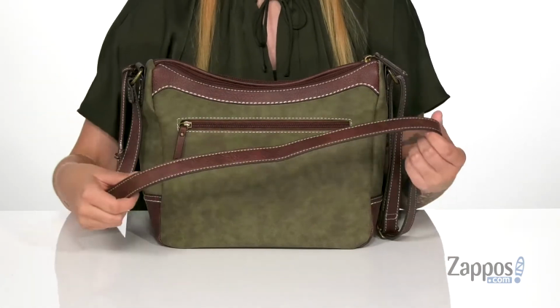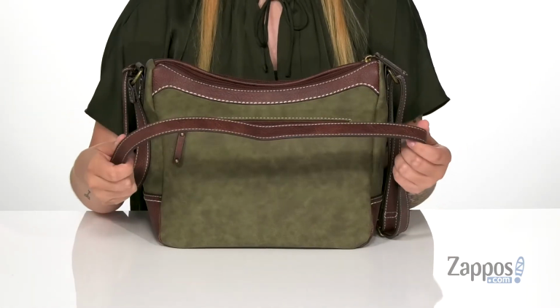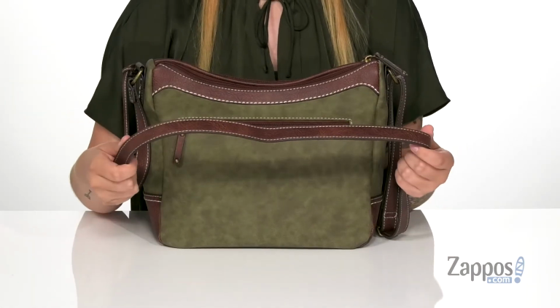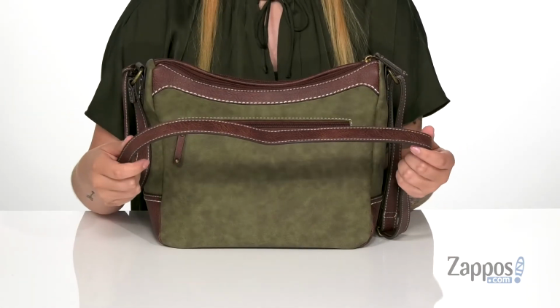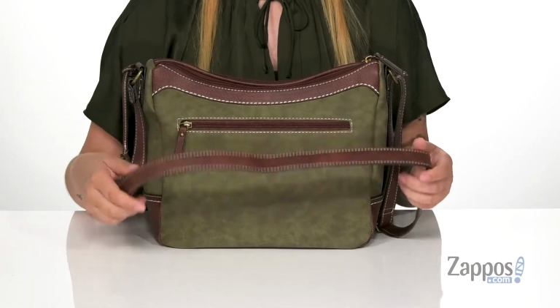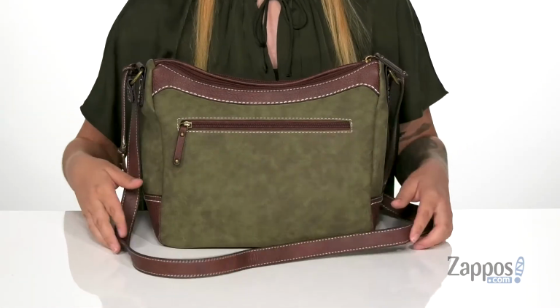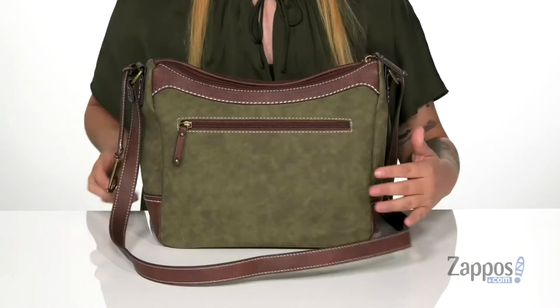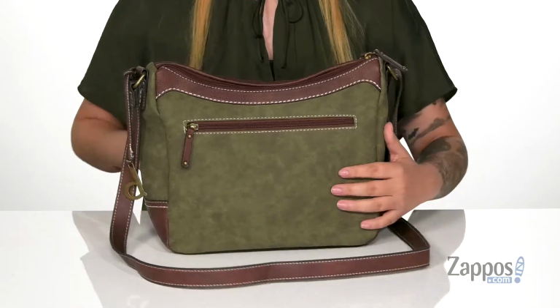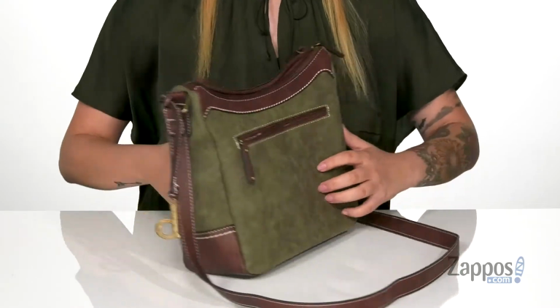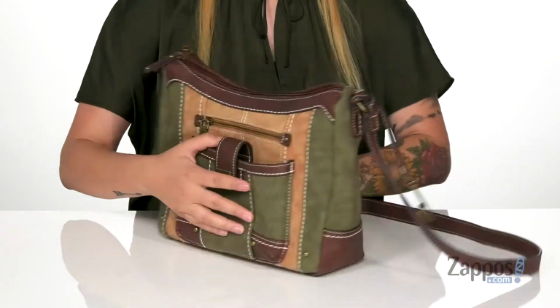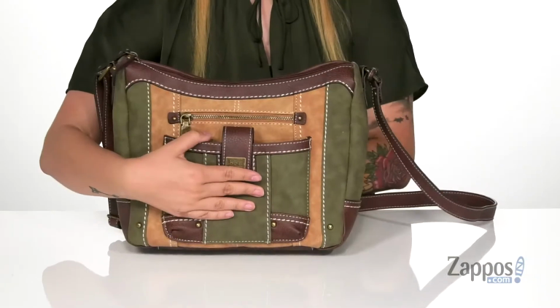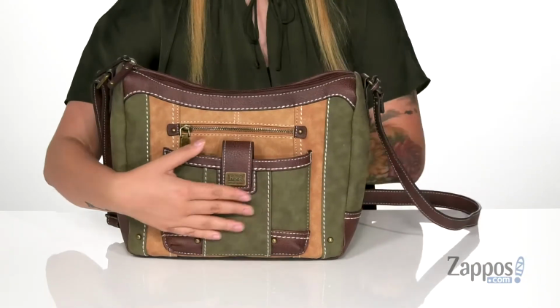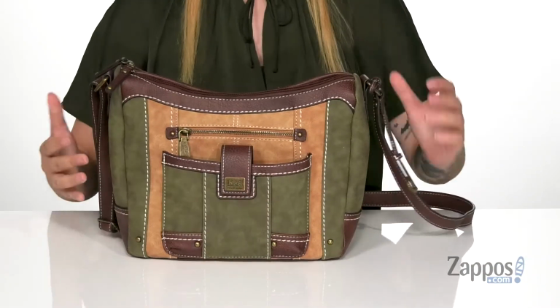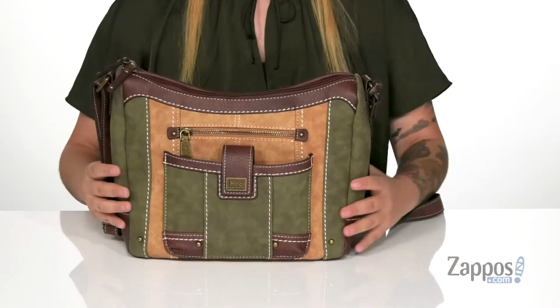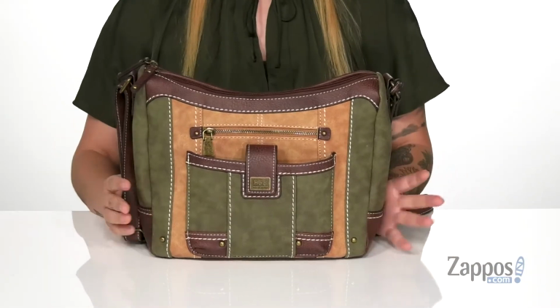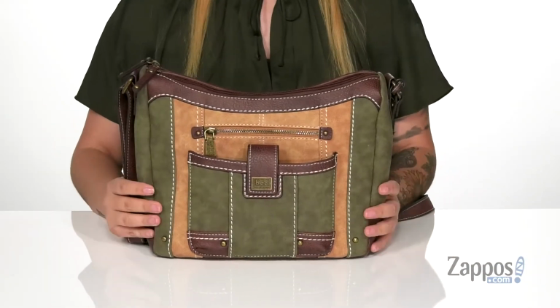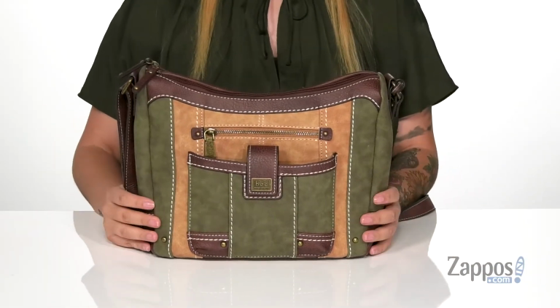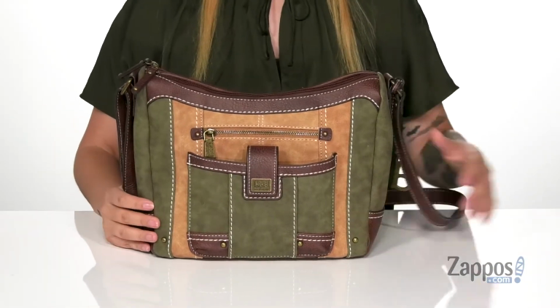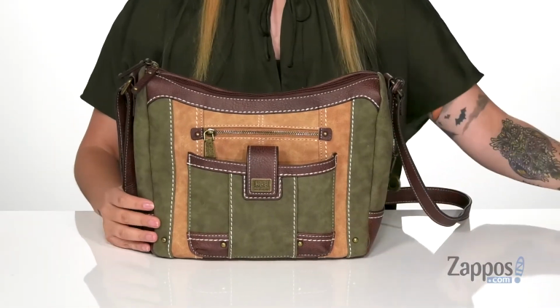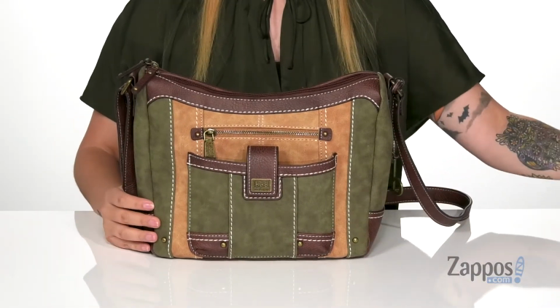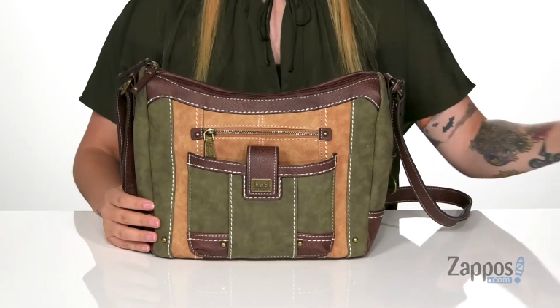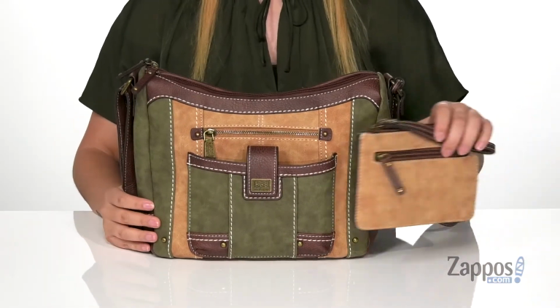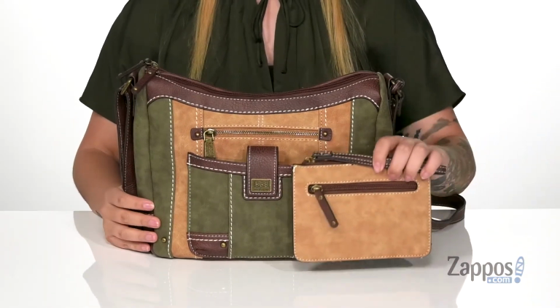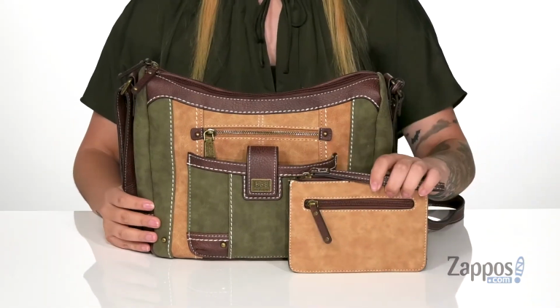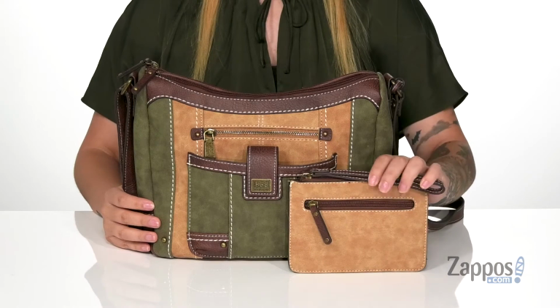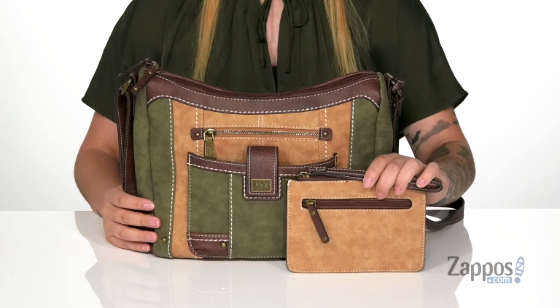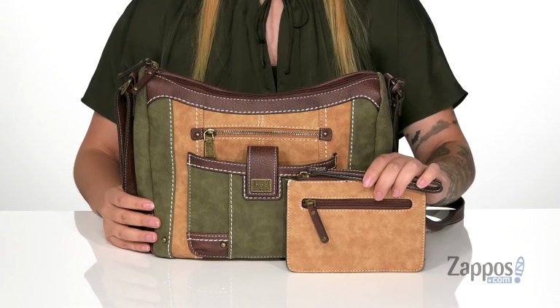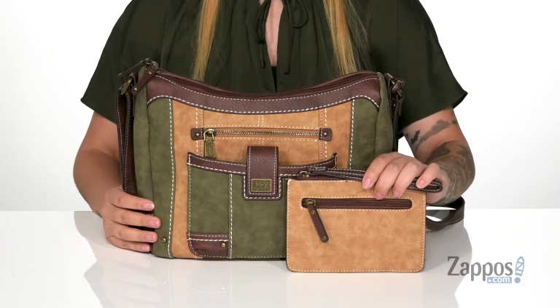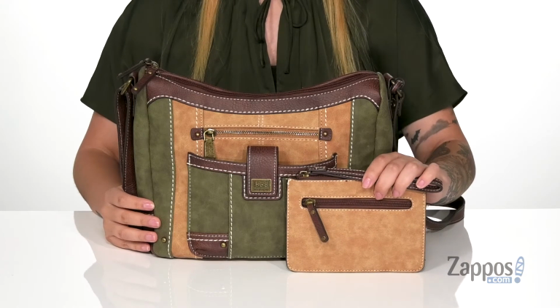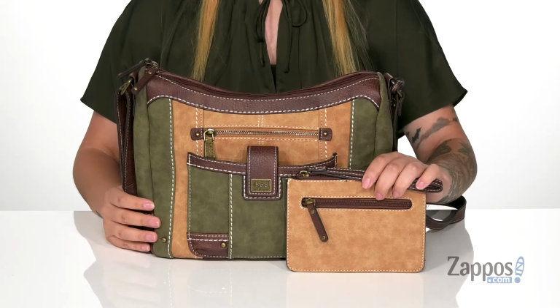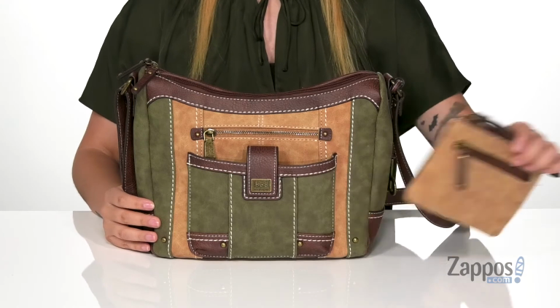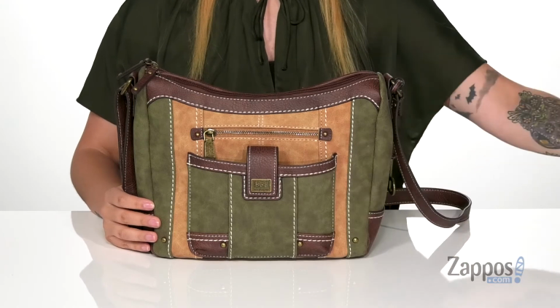It also has an adjustable crossbody strap so you can get that perfect fit. Another cool thing about this bag is that it comes with a removable wristlet that has two small slip pockets on the inside.